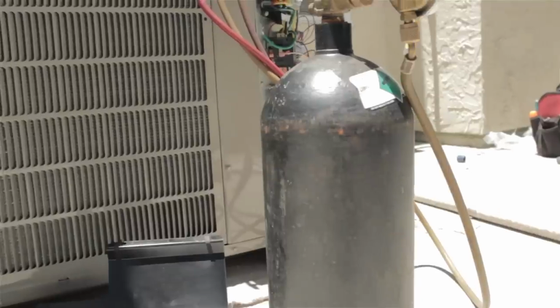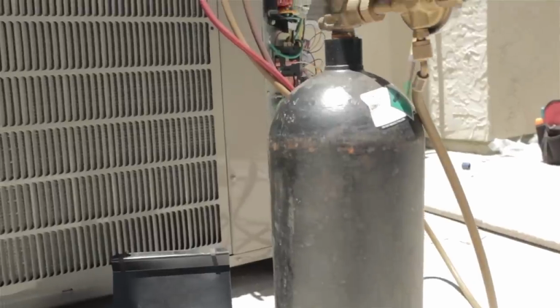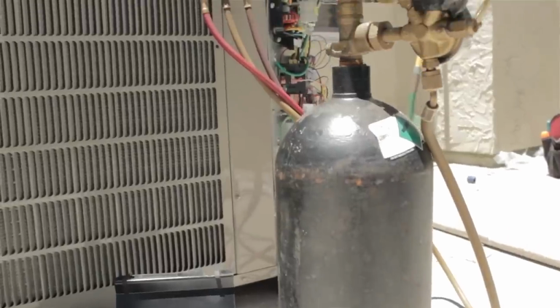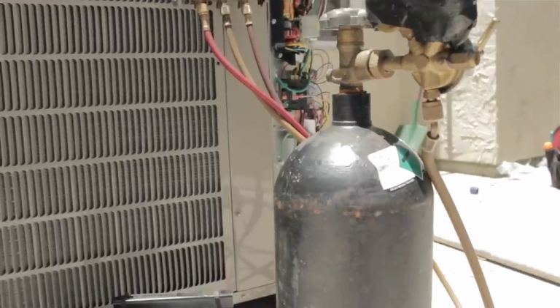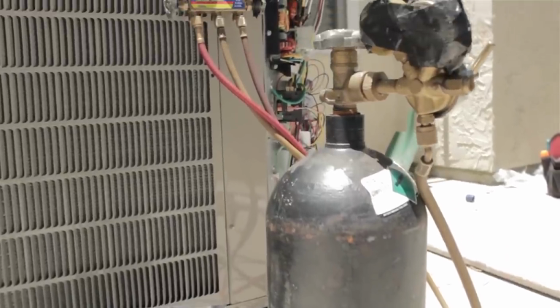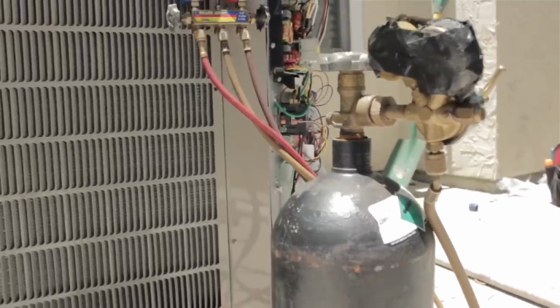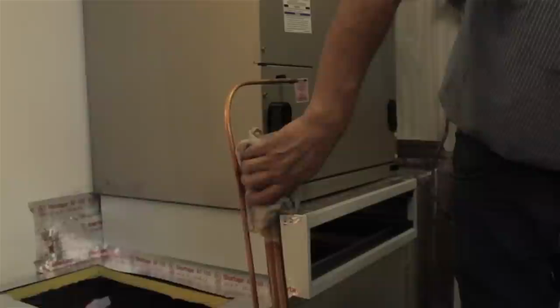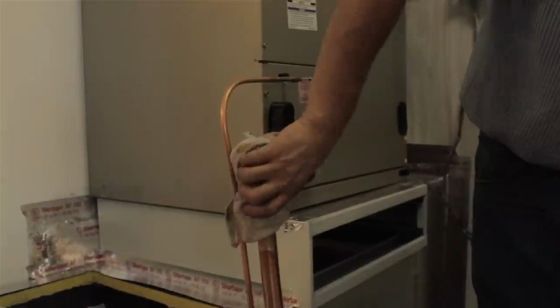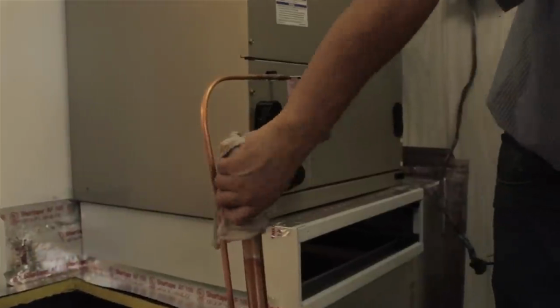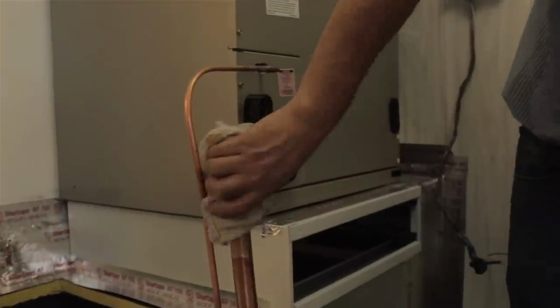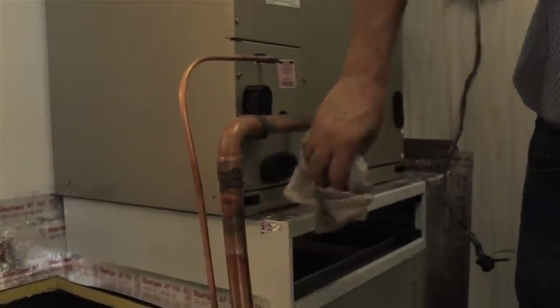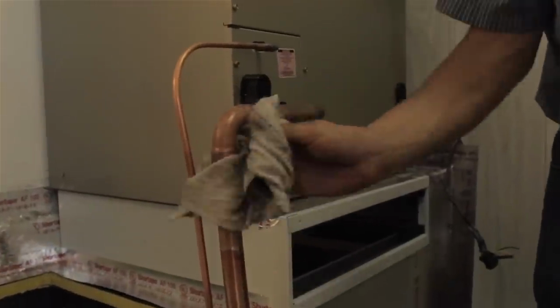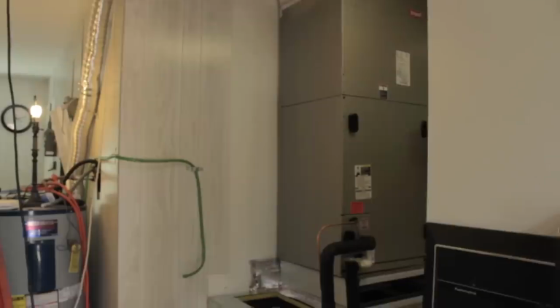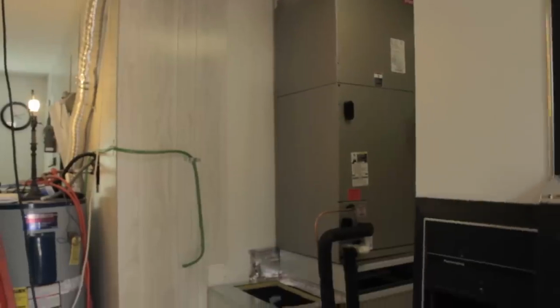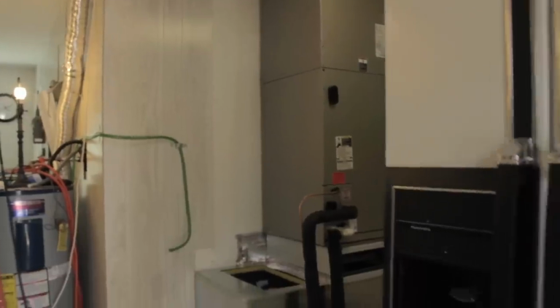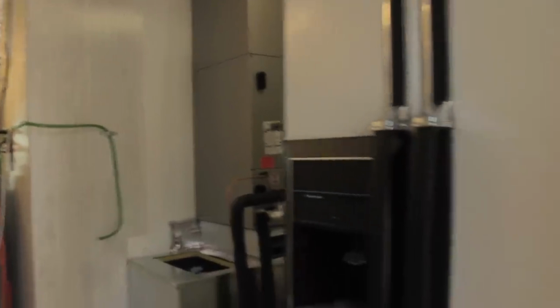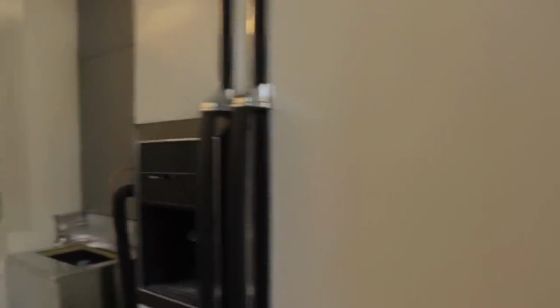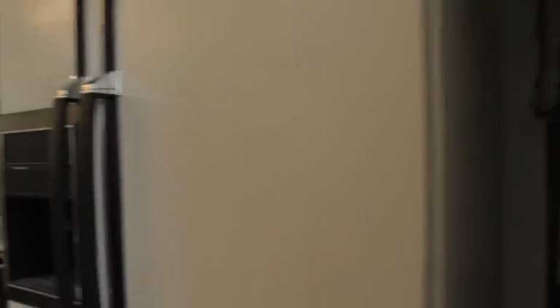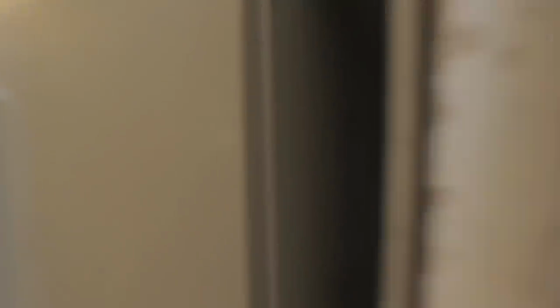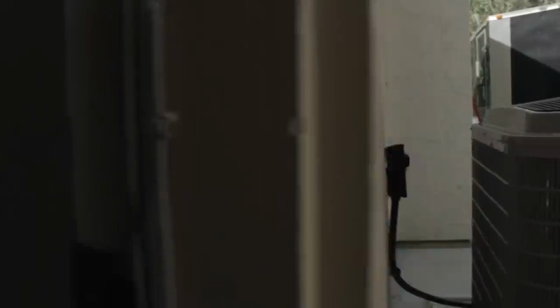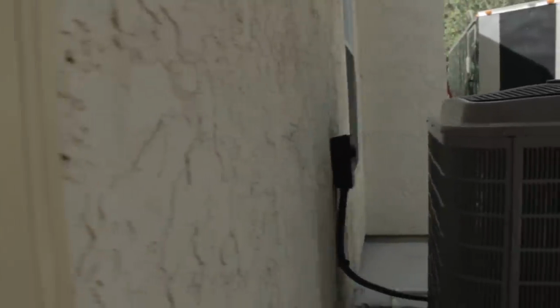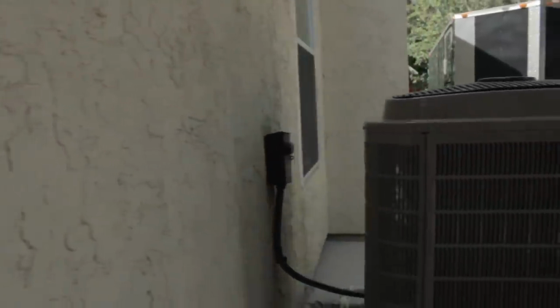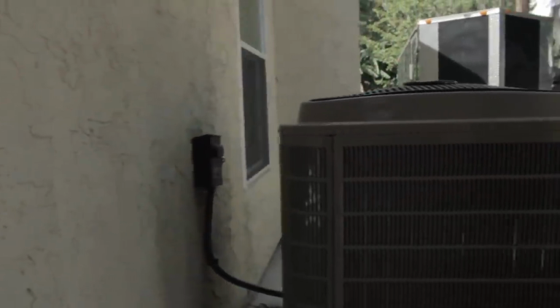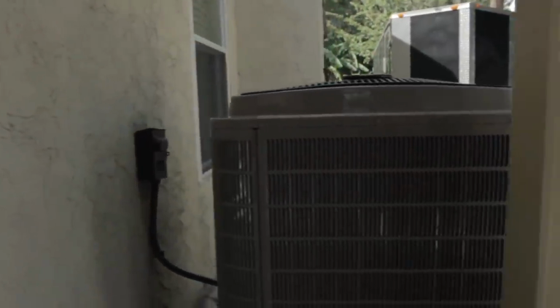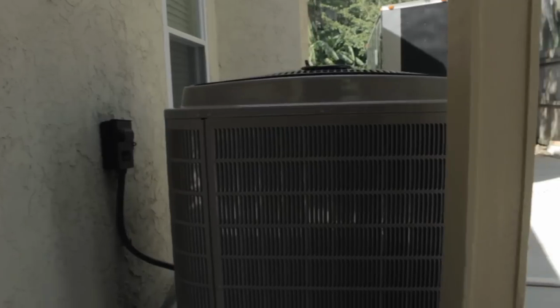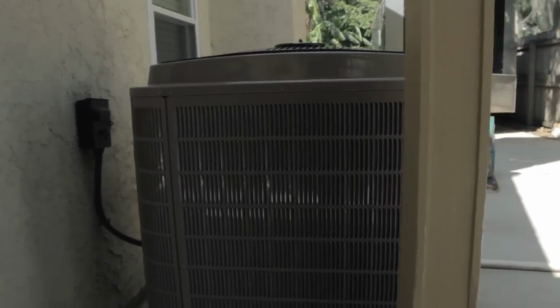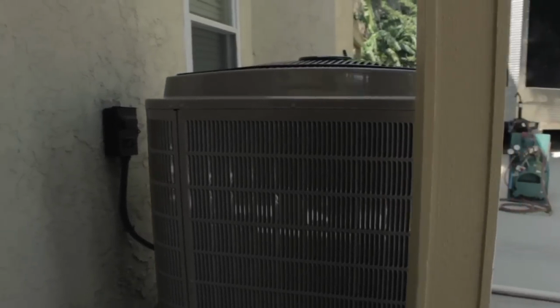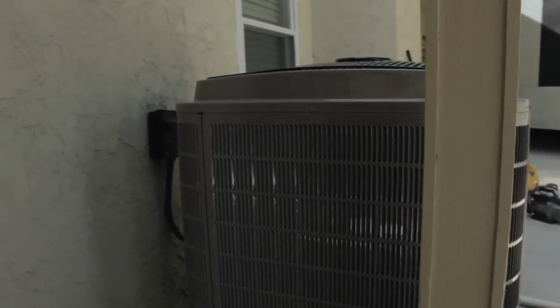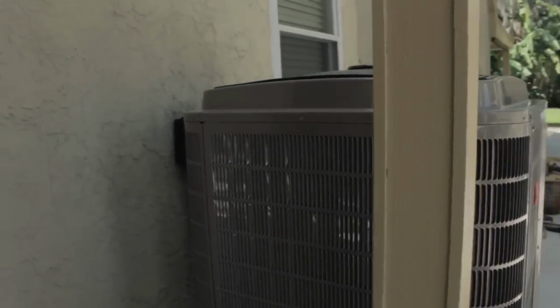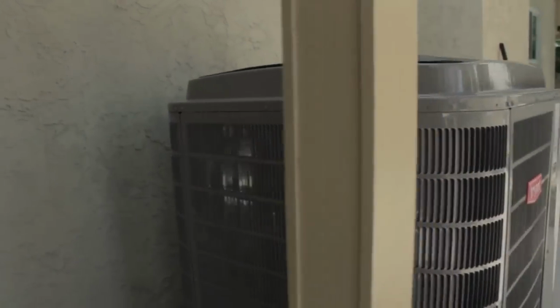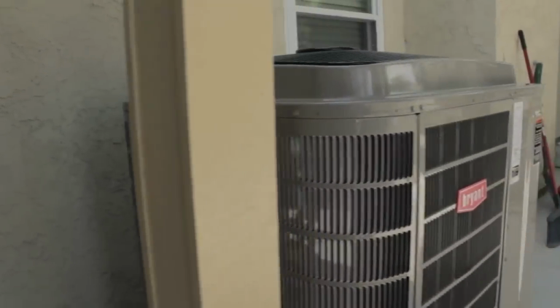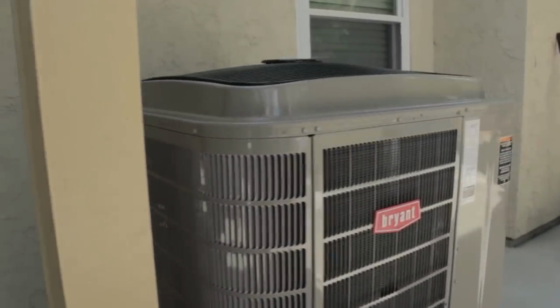The refrigerant line set is placed under a vacuum using a vacuum pump to remove air, moisture, and contaminants within the line set. After the system has been run to a deep vacuum, the system is ready for start-up and the refrigerant adjustments.